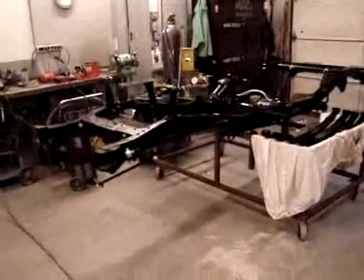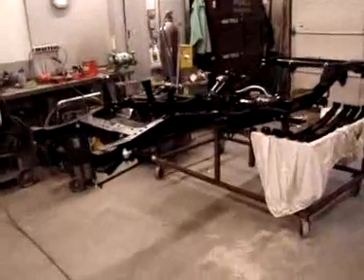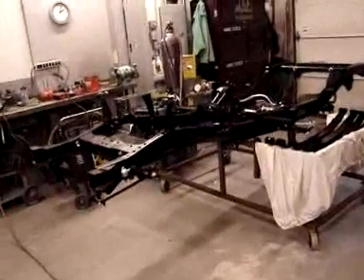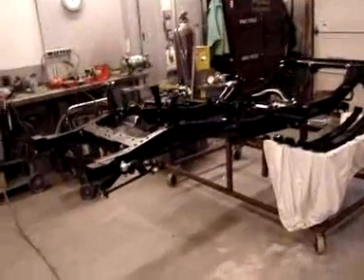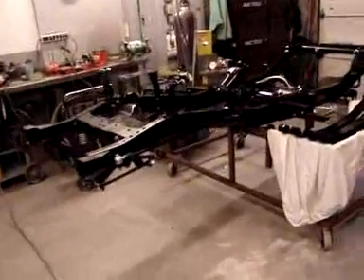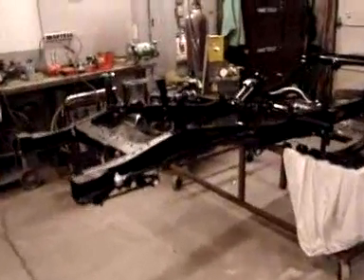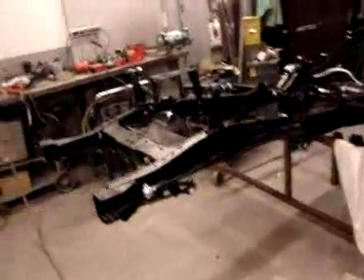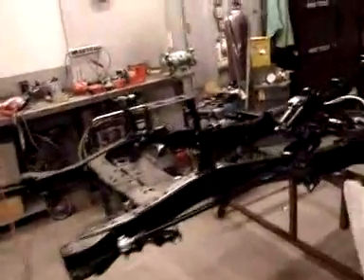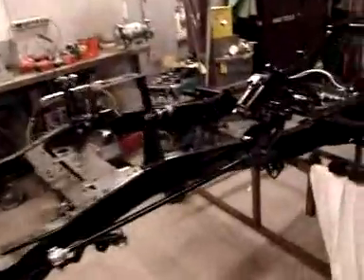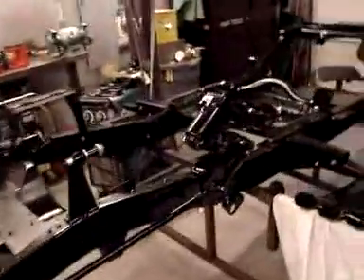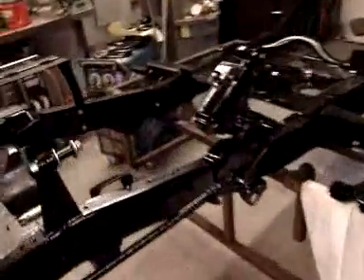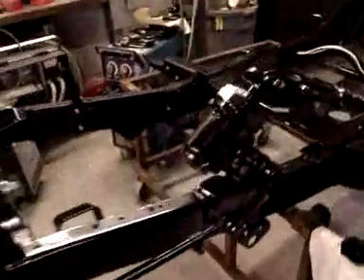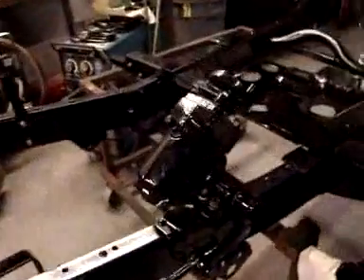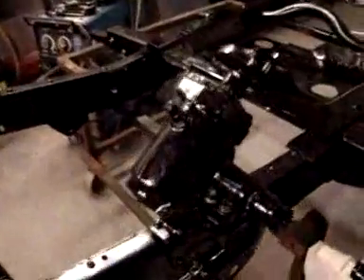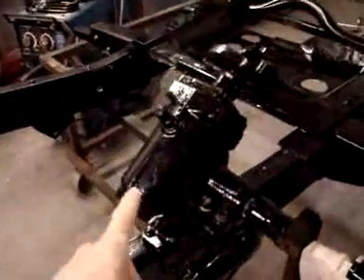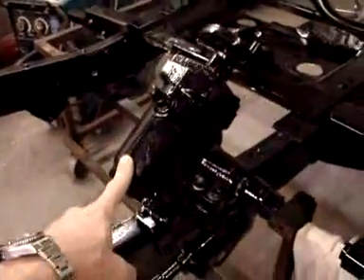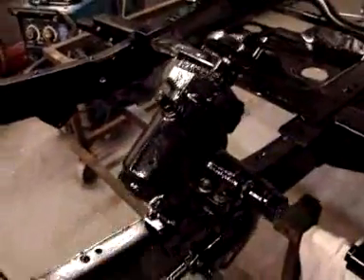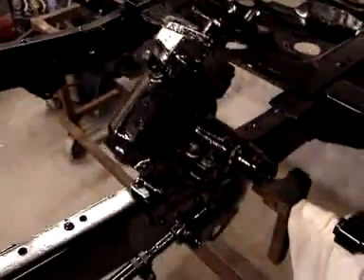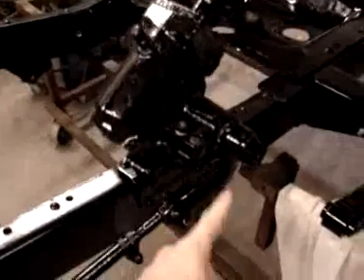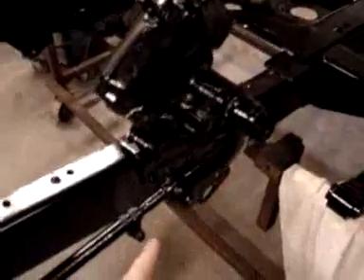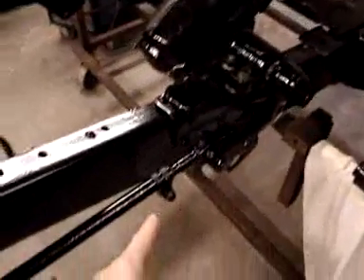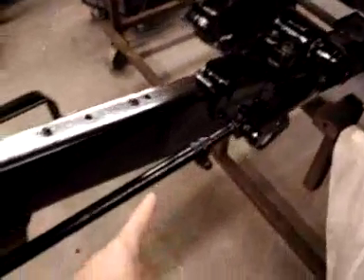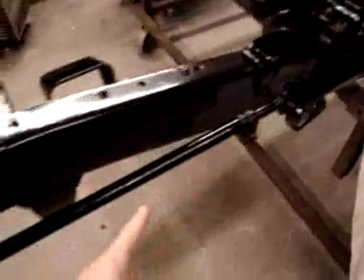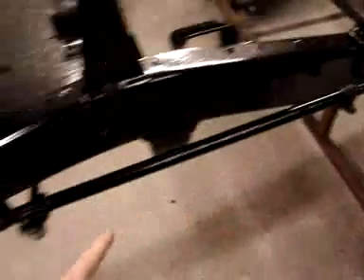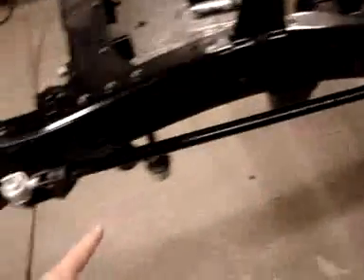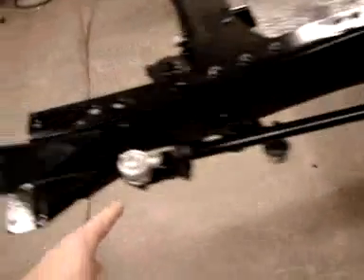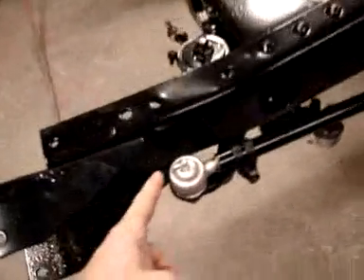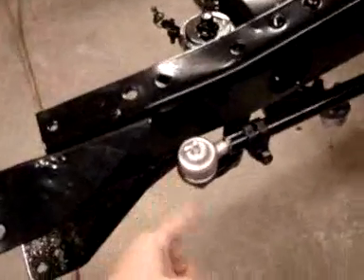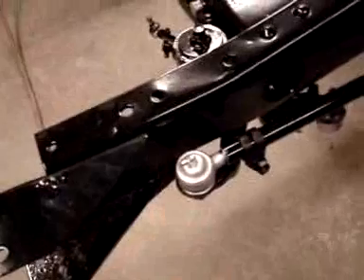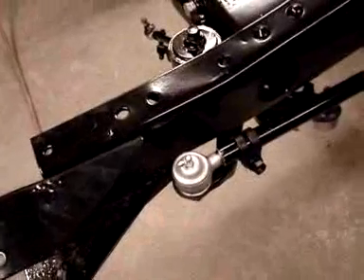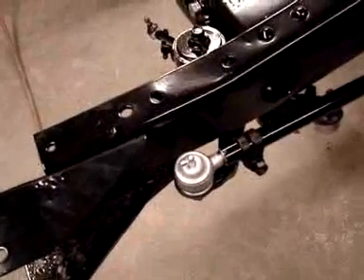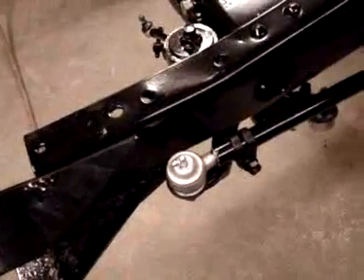A lot of work going on the chassis — we're bolting a lot of items back on. The stock steering box and the steering linkage have been bolted back on. This is obviously the box, the drop pitman arm and the drag links. We have our new tie rod ends threaded in there.